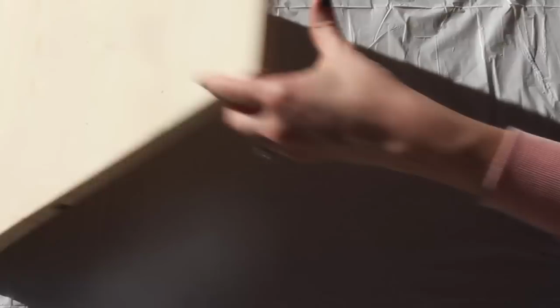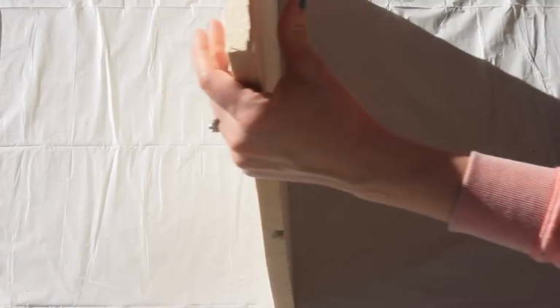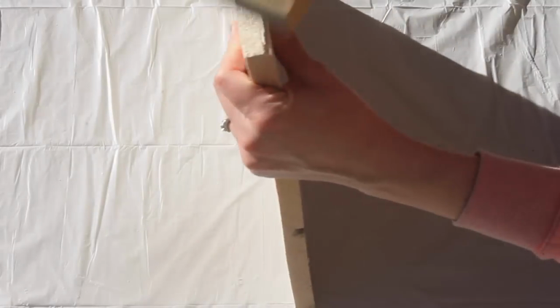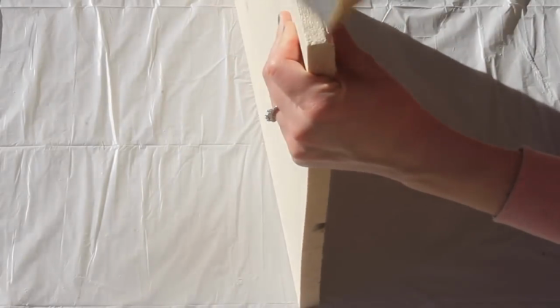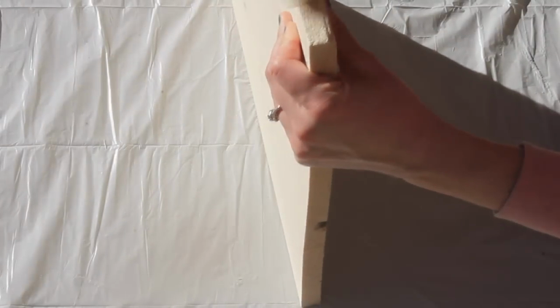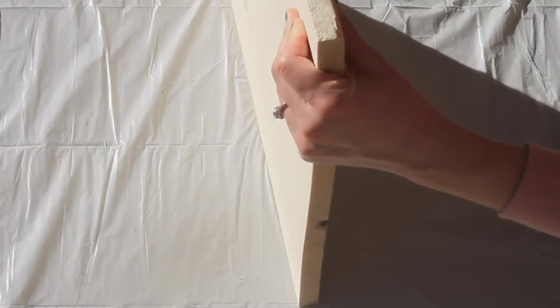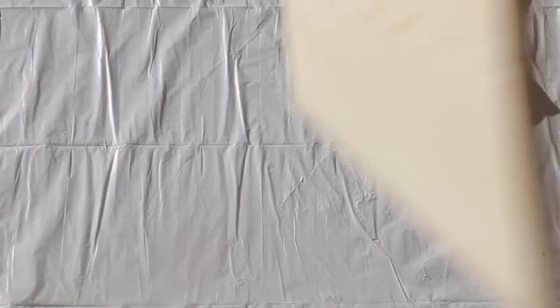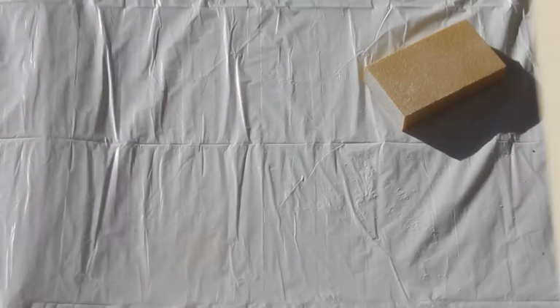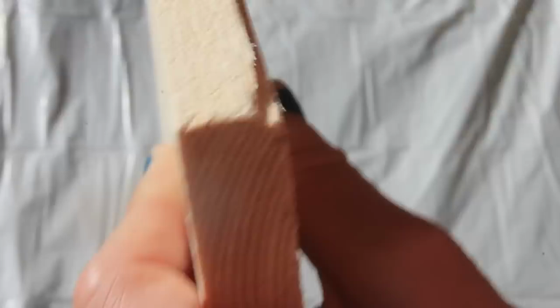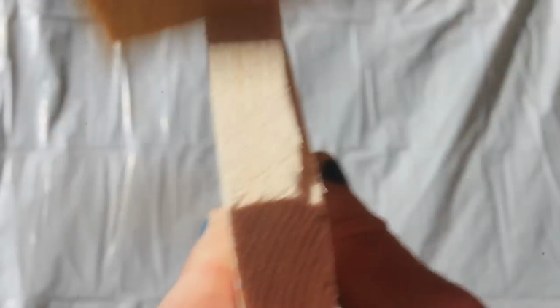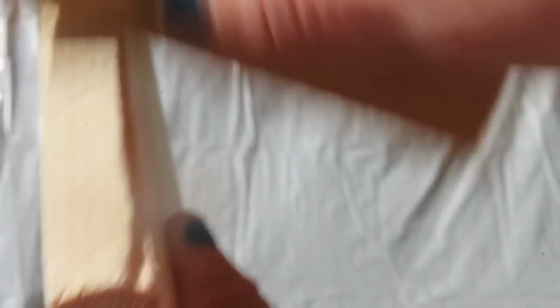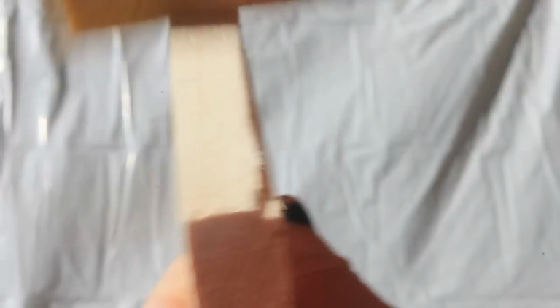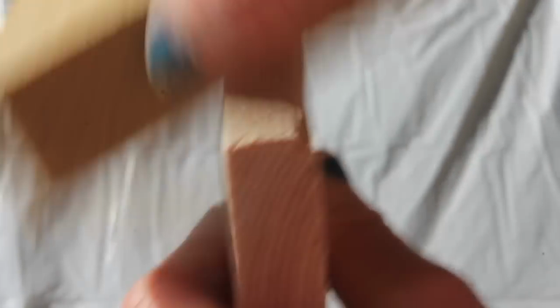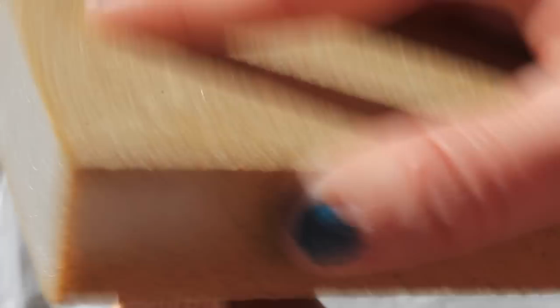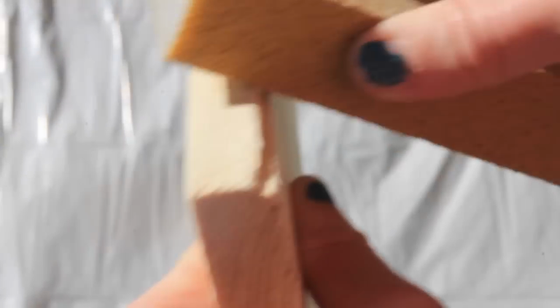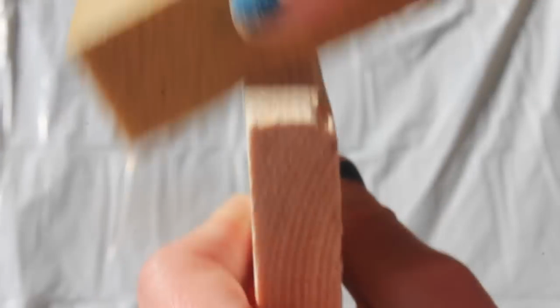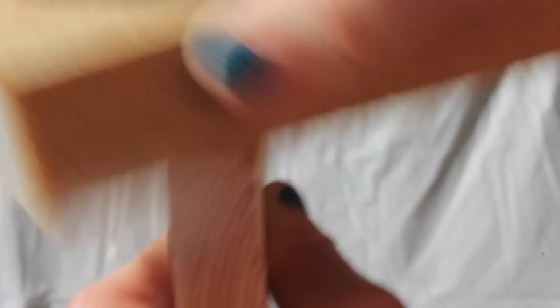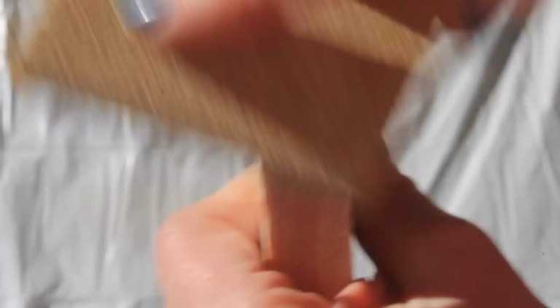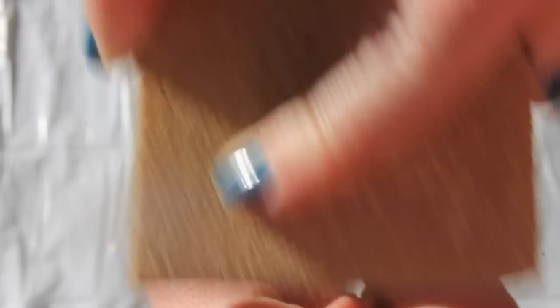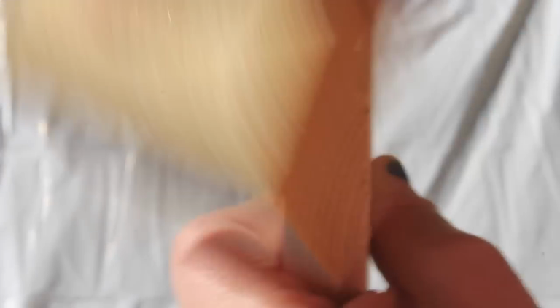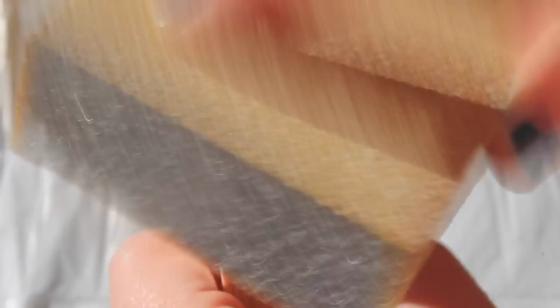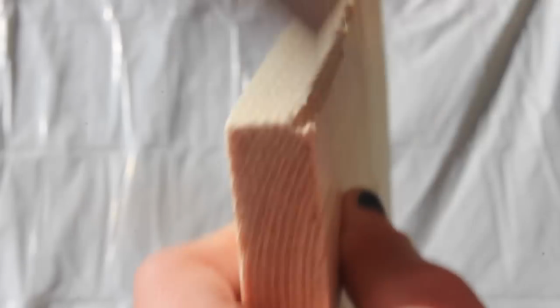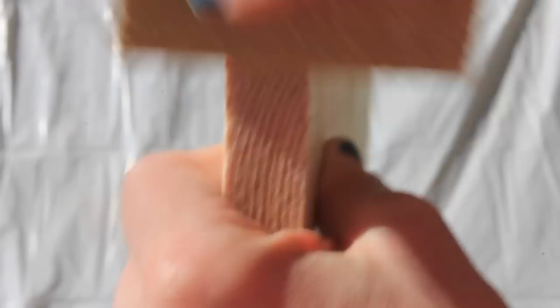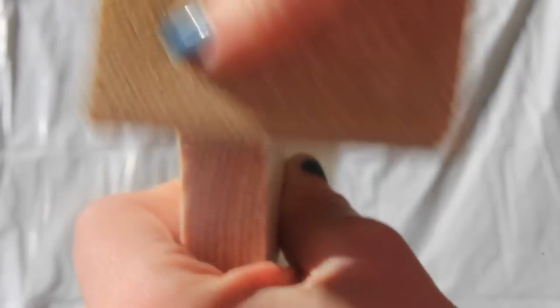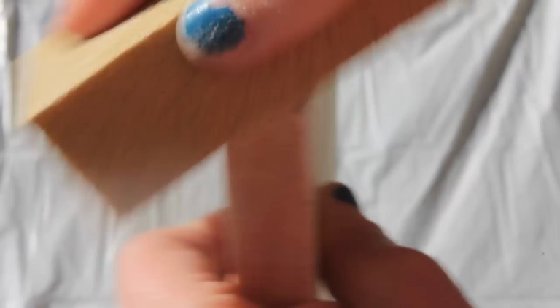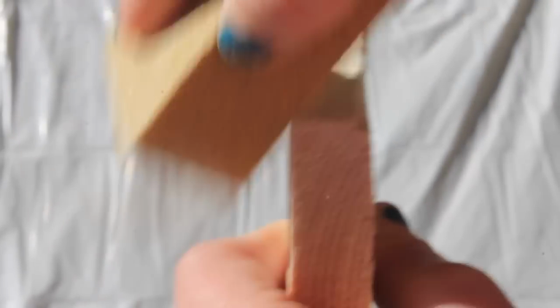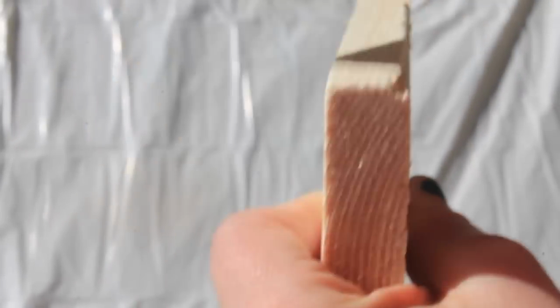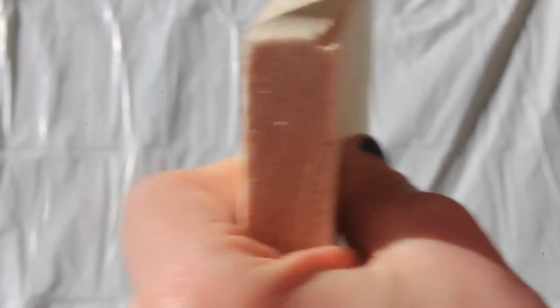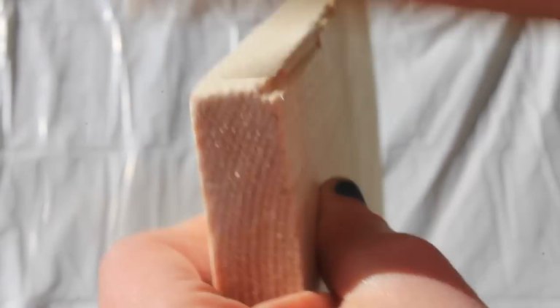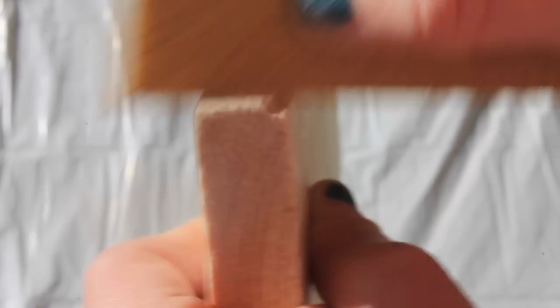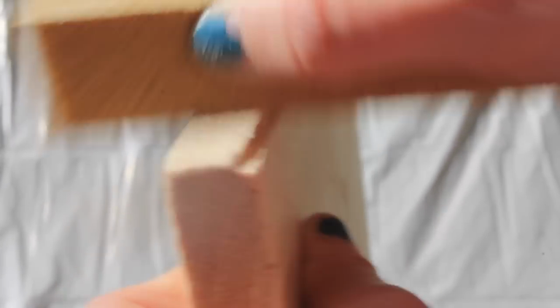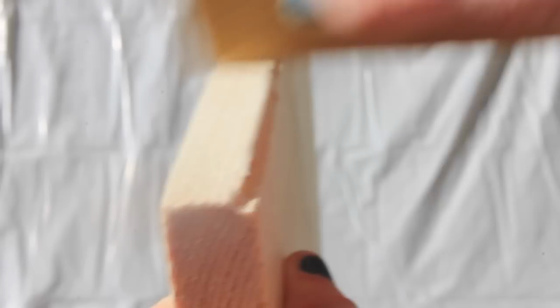Once I had sanded all of the wood, I brushed away any wood dust left over on the surface. Removing all of the dust from the surface is essential before application of the stain.